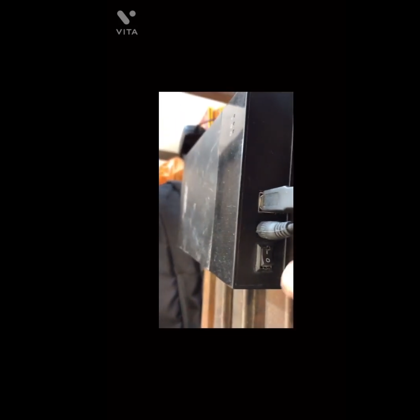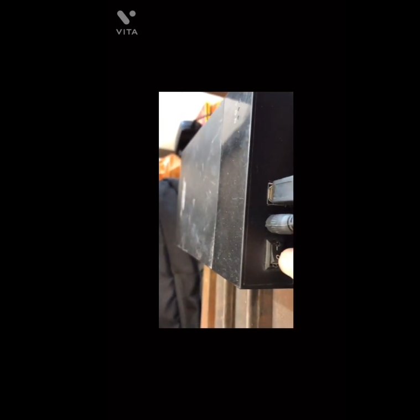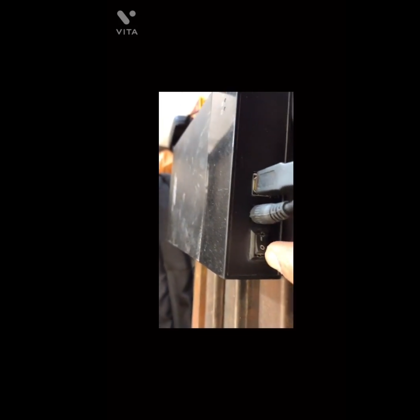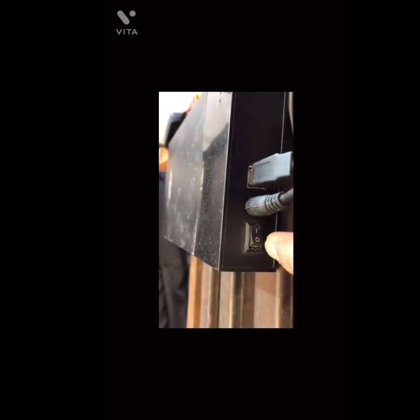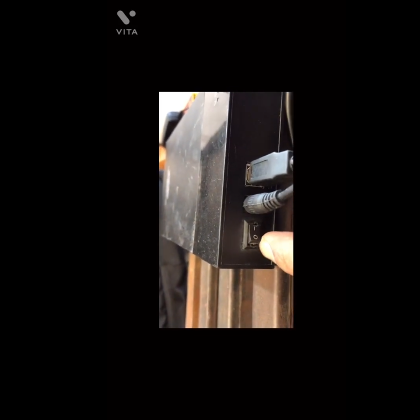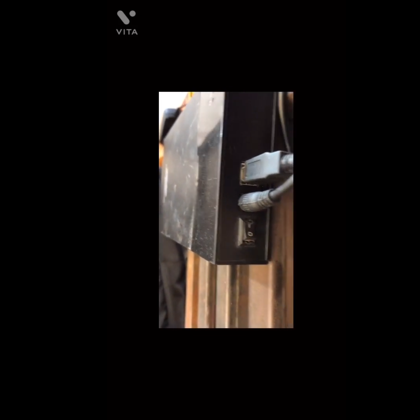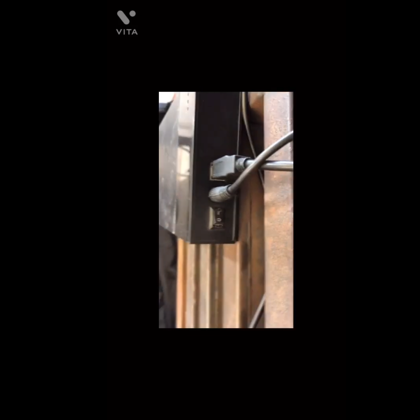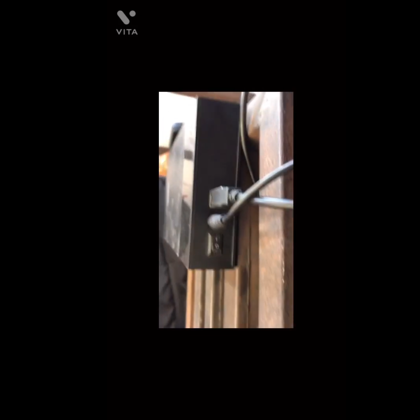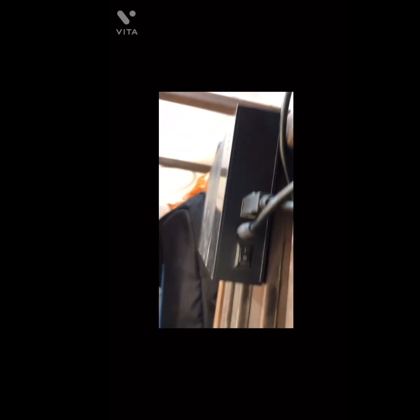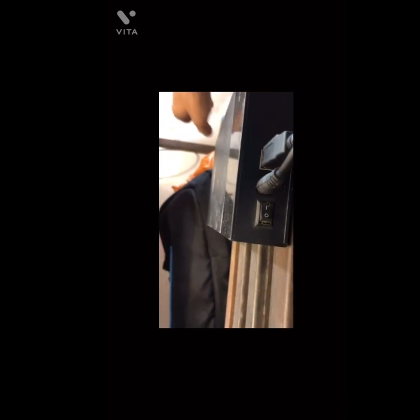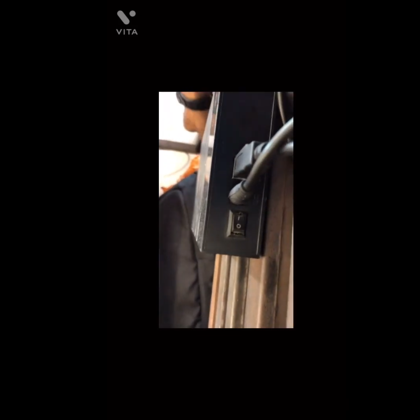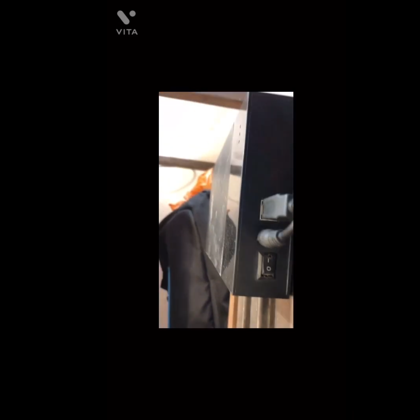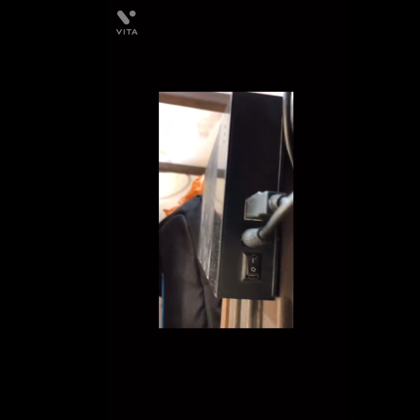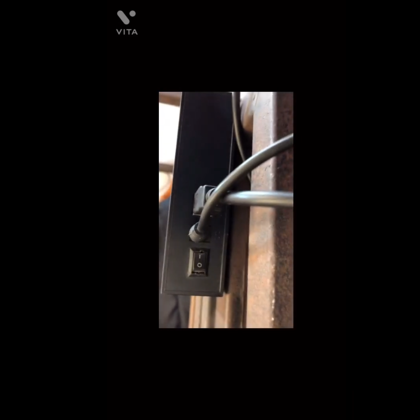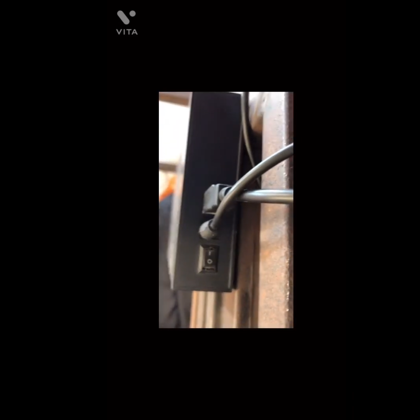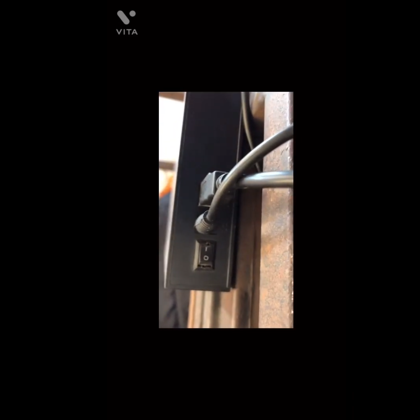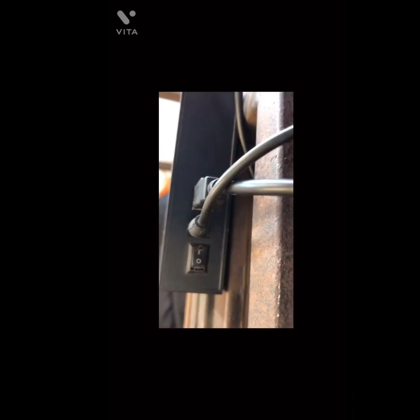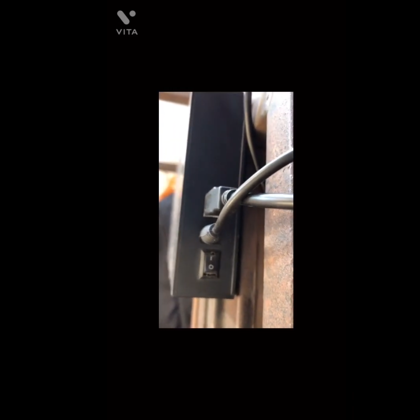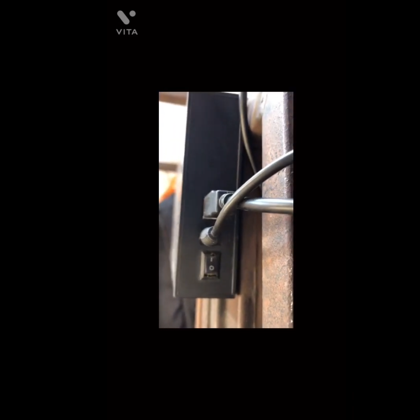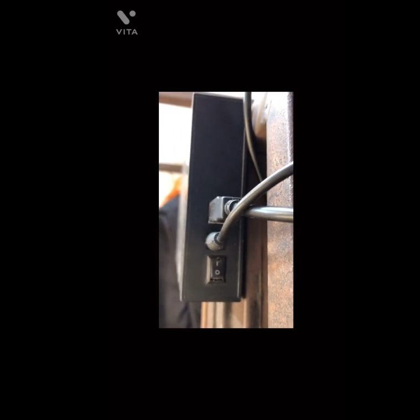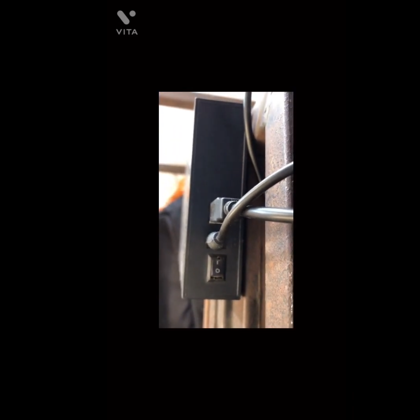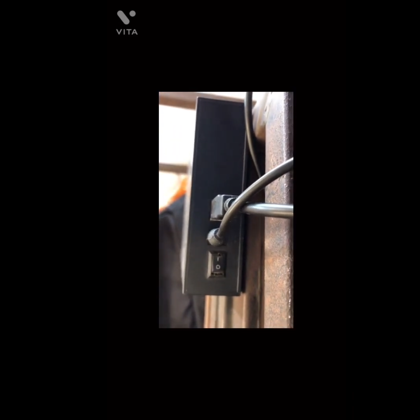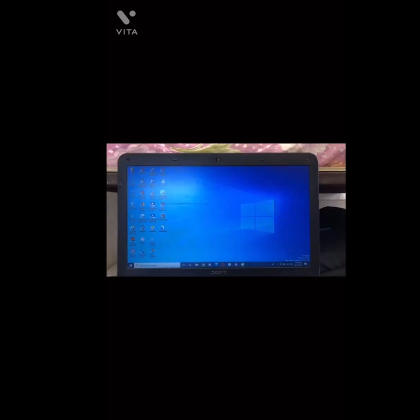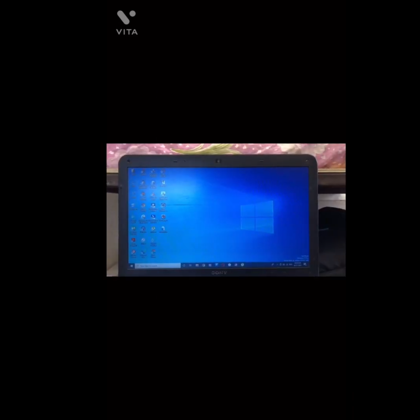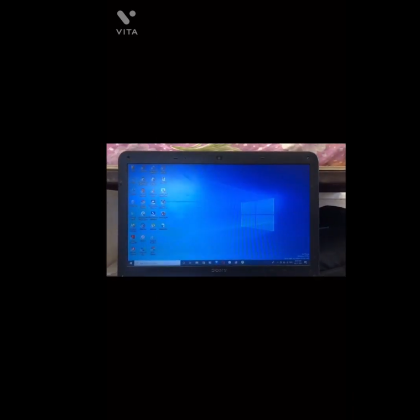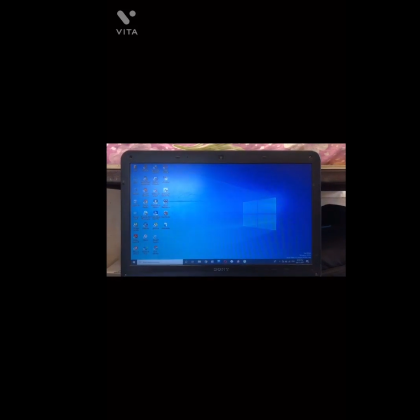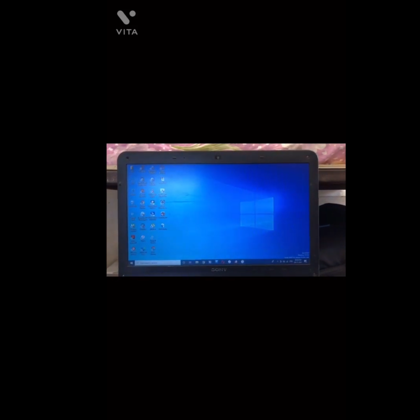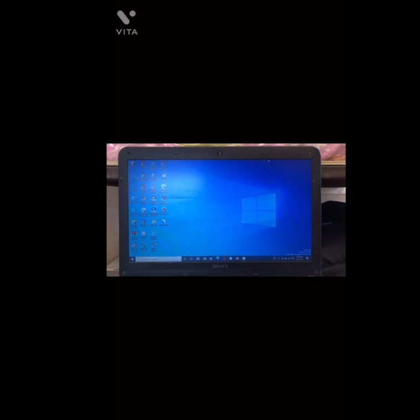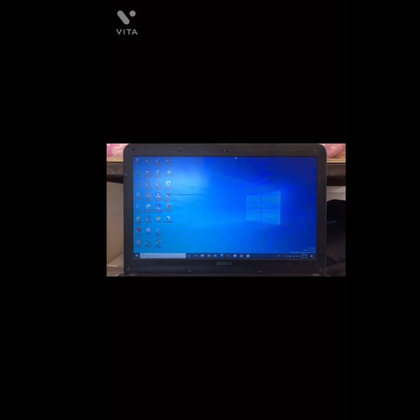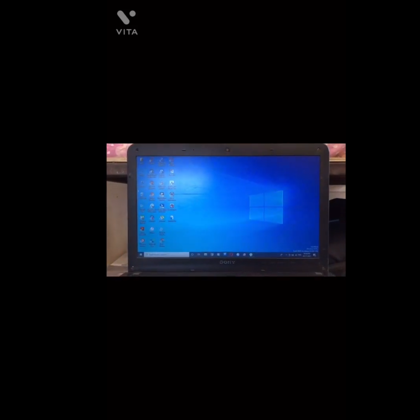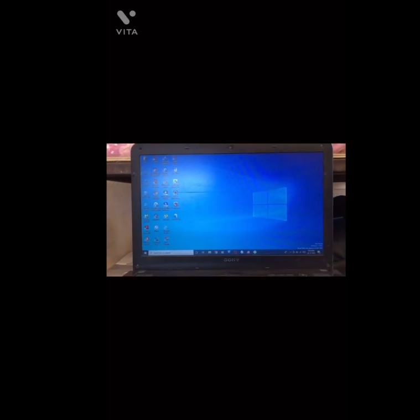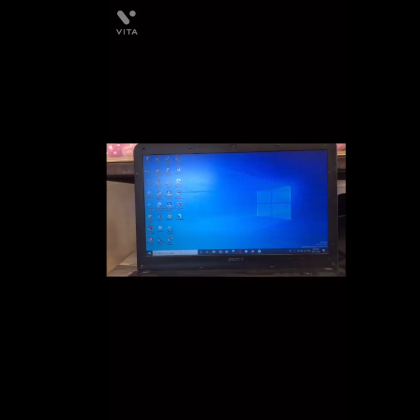This on/off button will not work going forward. Now we check that the 2-in-1 USB 2.0 HDD enclosure is working or not.